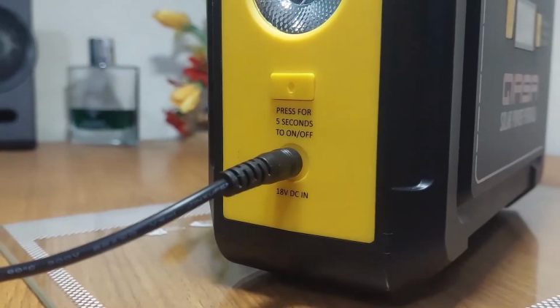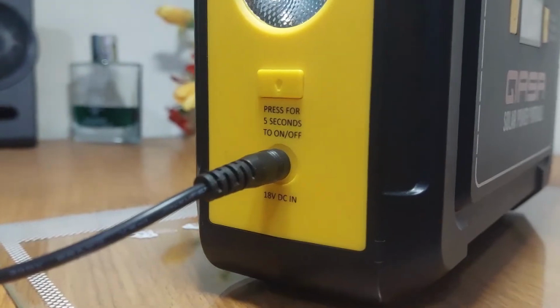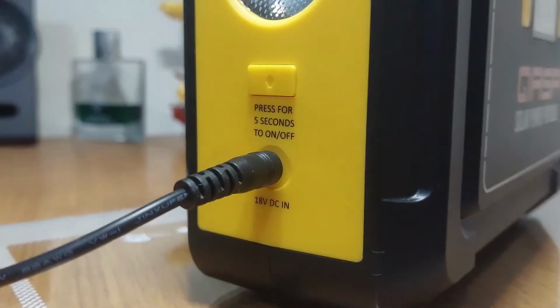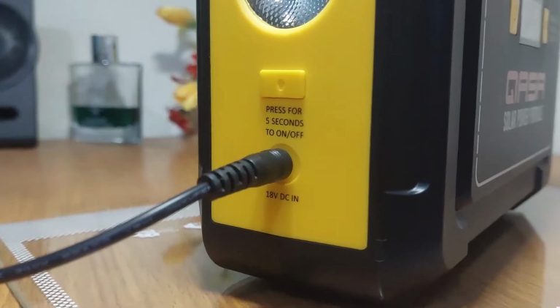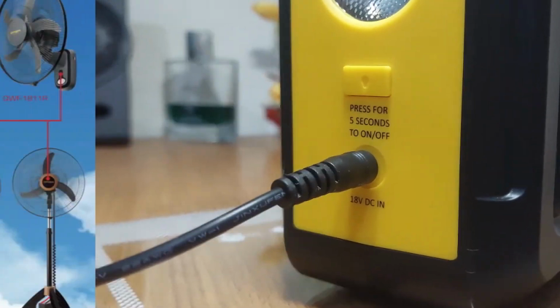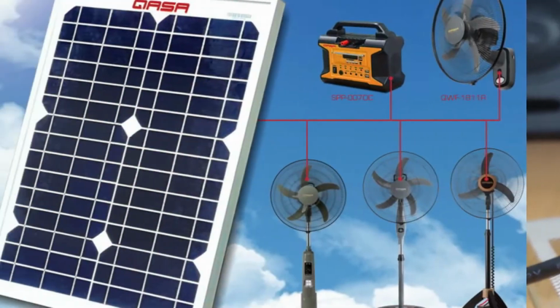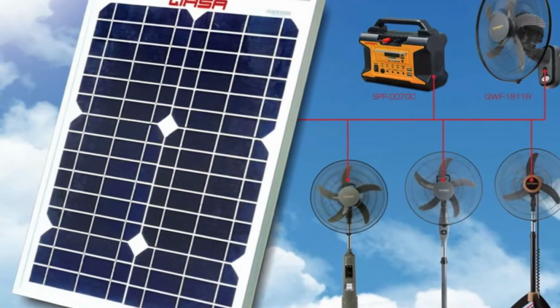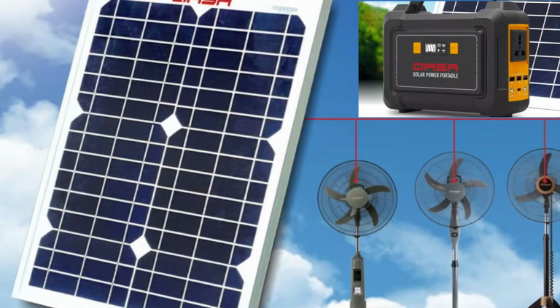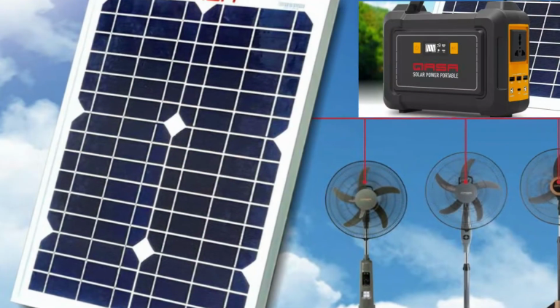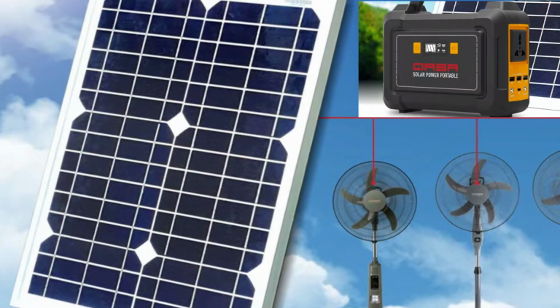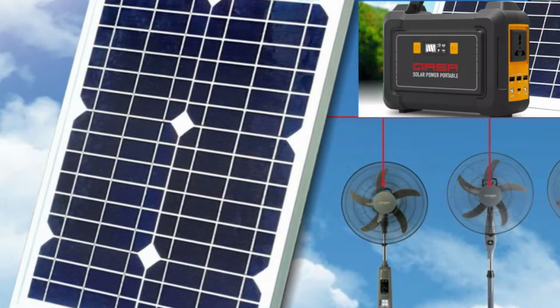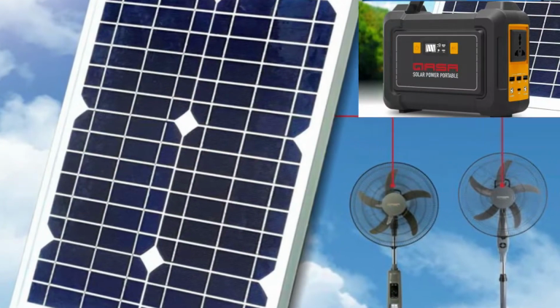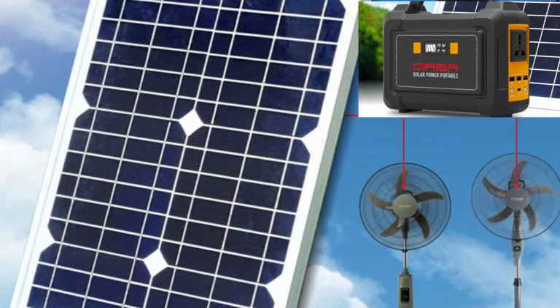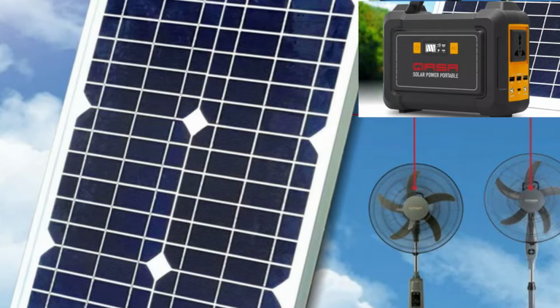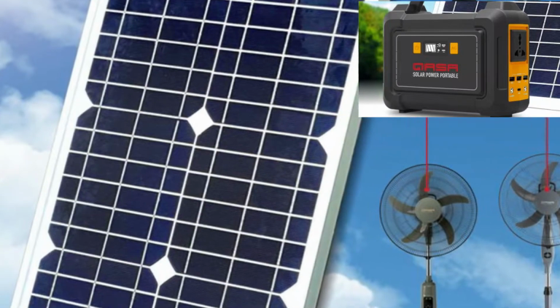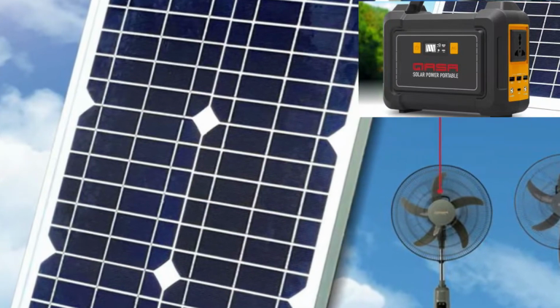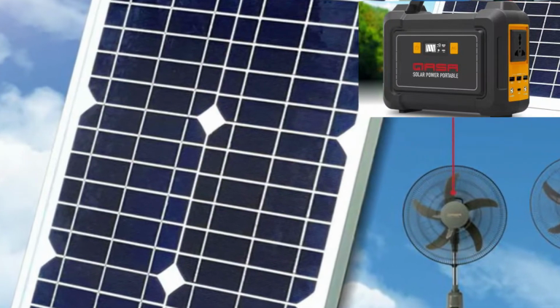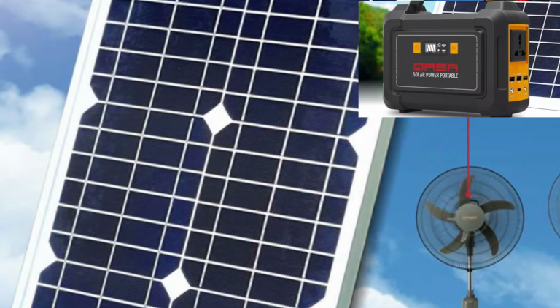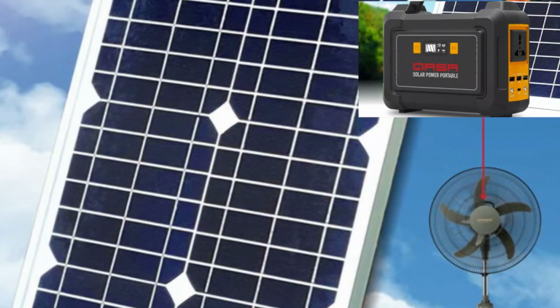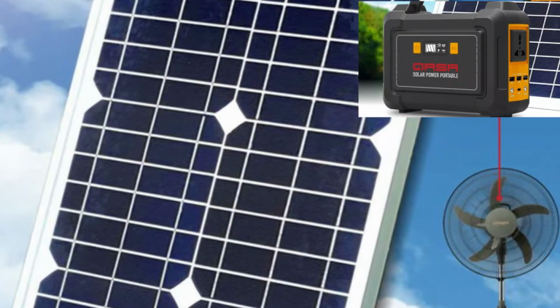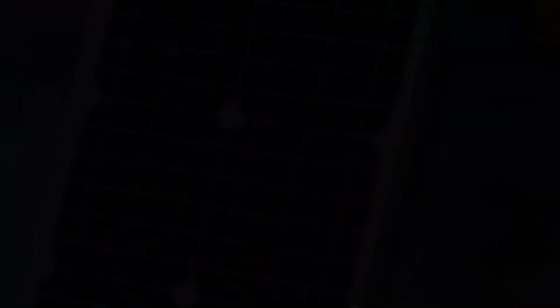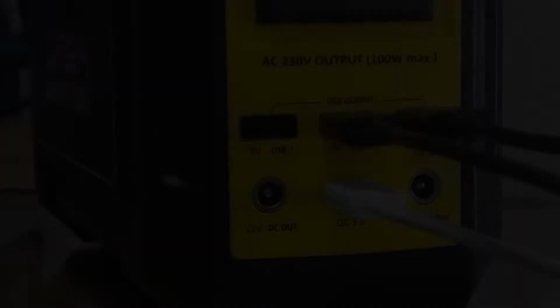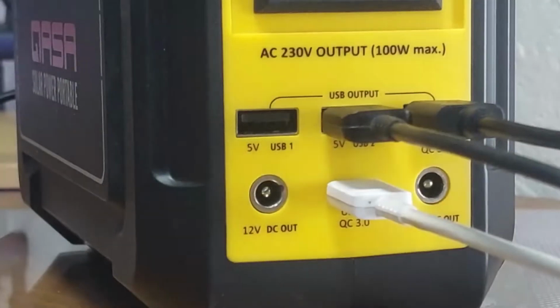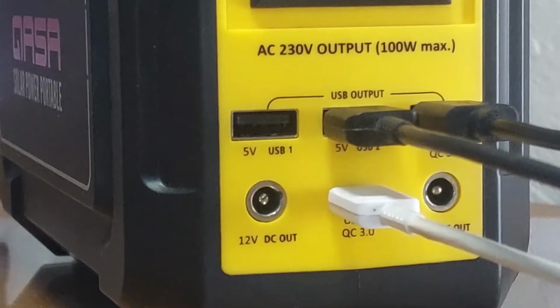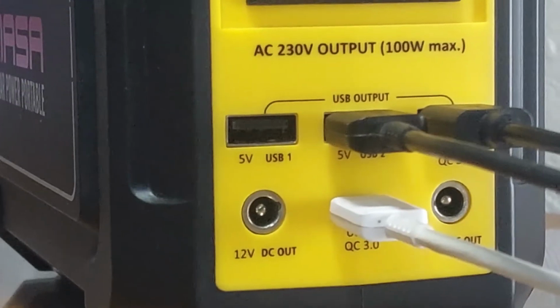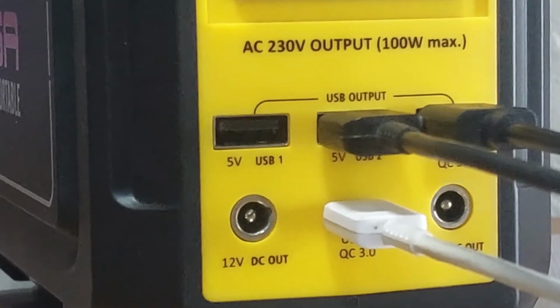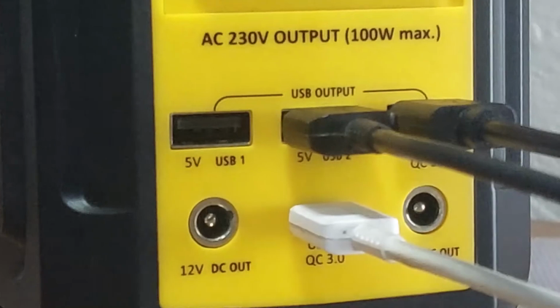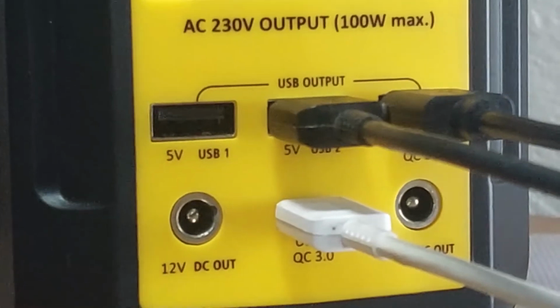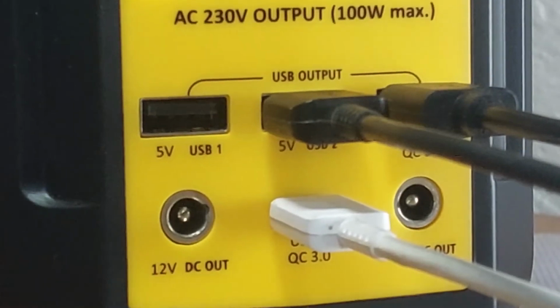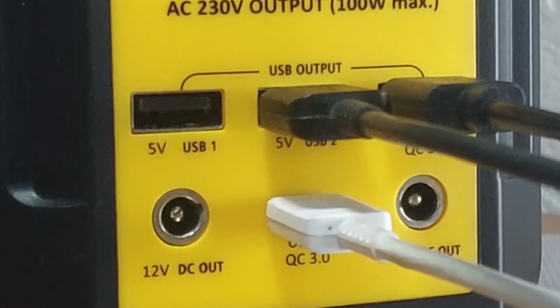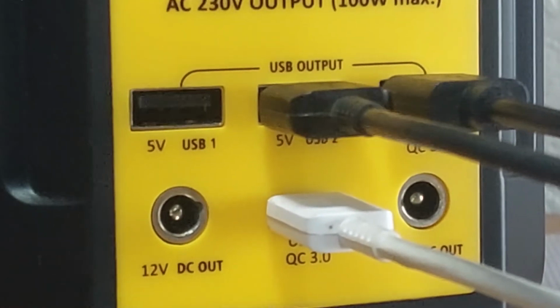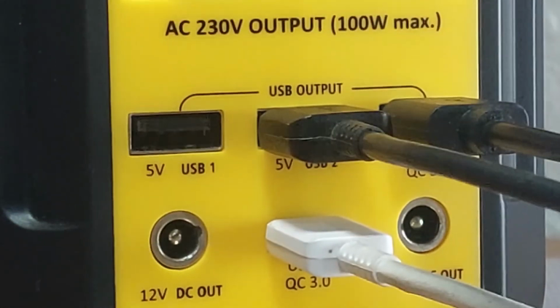You can charge using a 19V AC charger or a 16V to 25V solar panel. We recommend using the Kasa QSP30W18 panel to charge the device. The product has 3 USB outputs and 1 USB-C type output for charging.